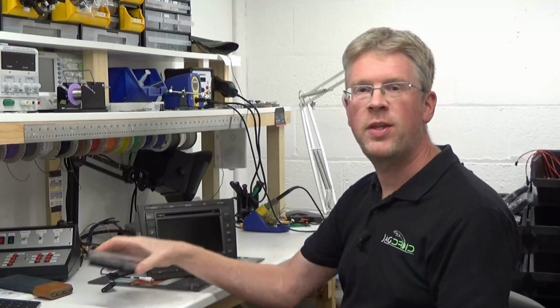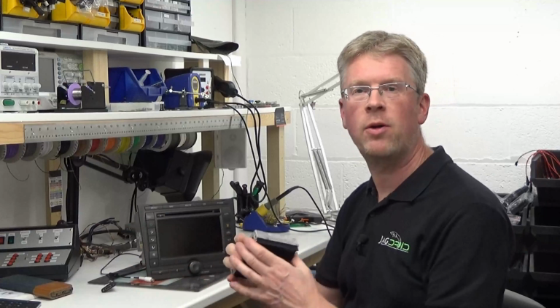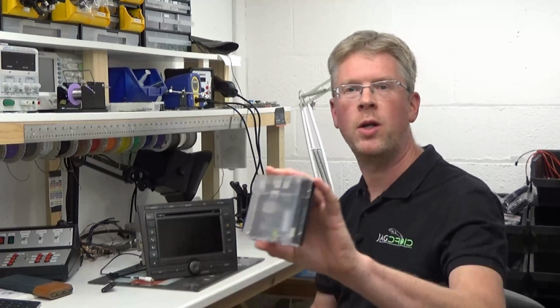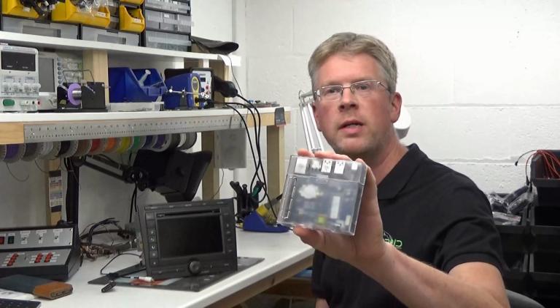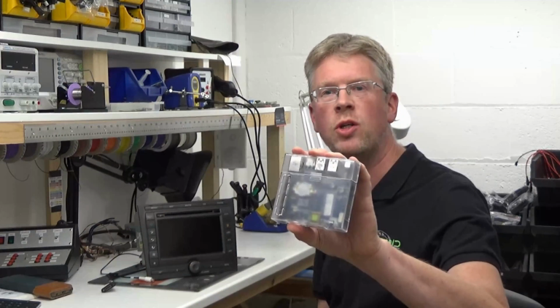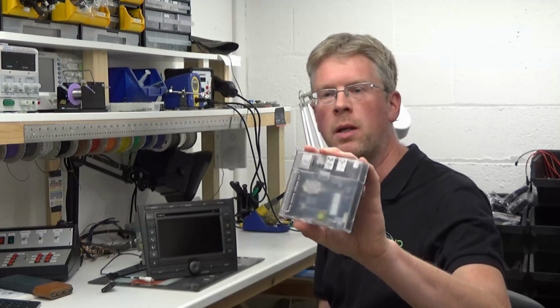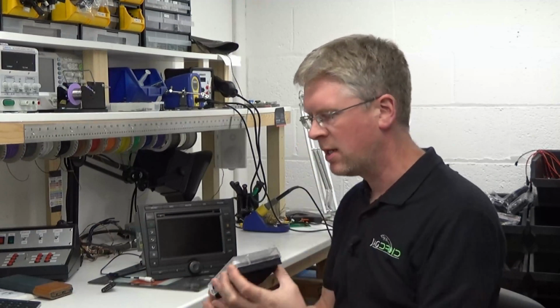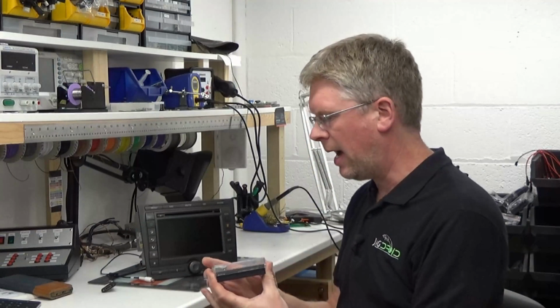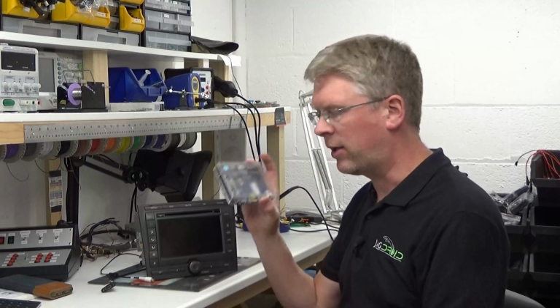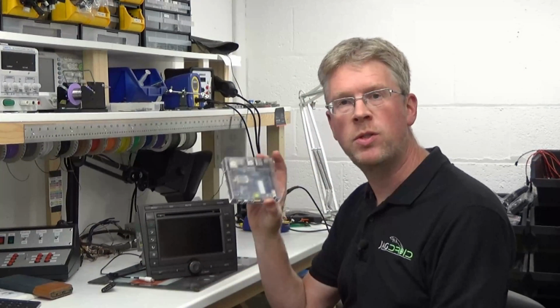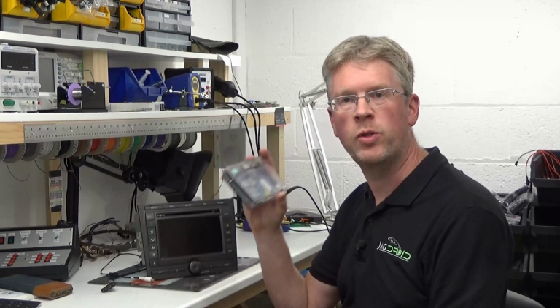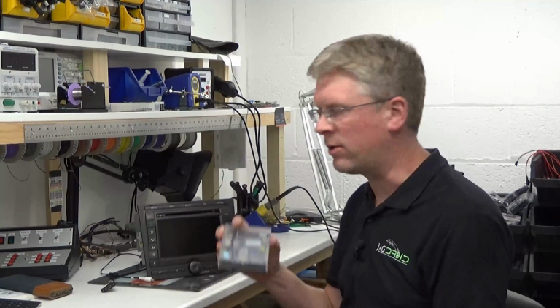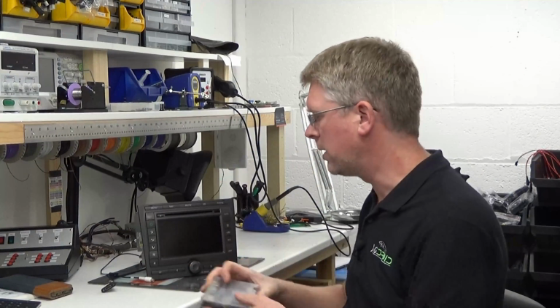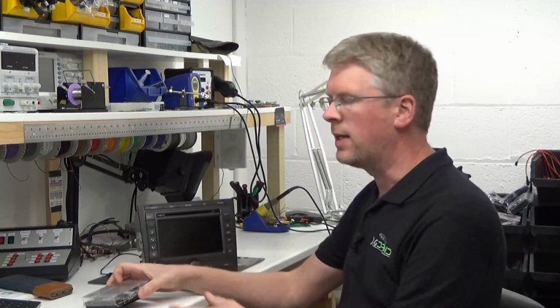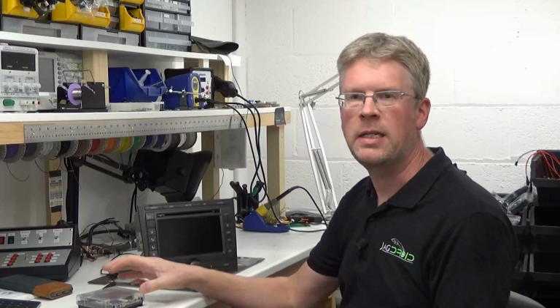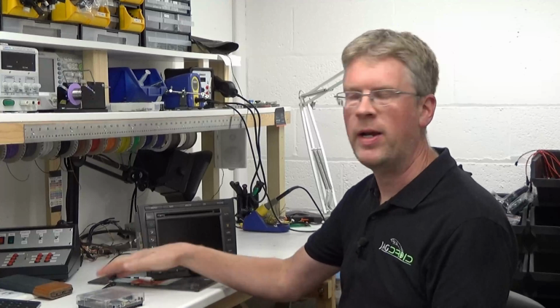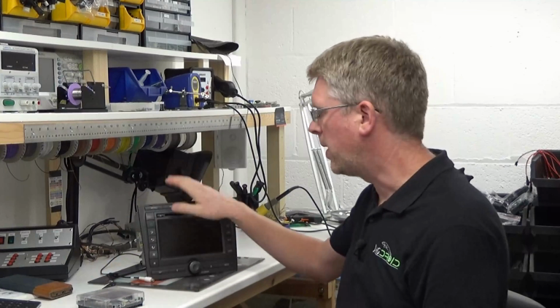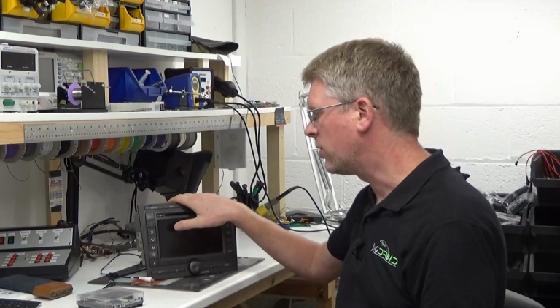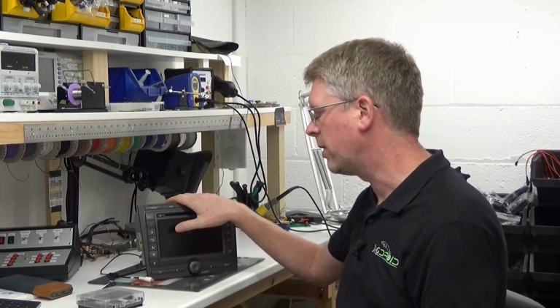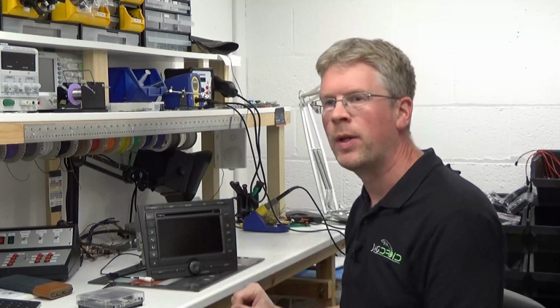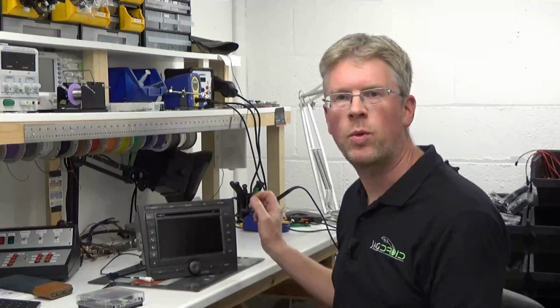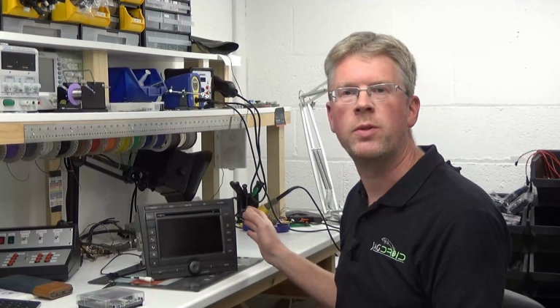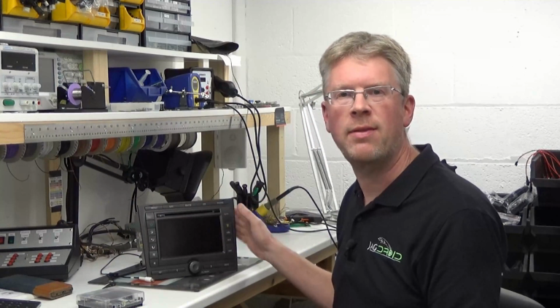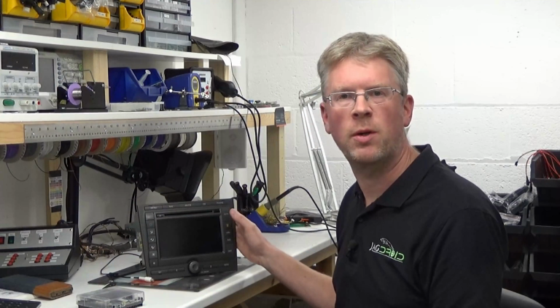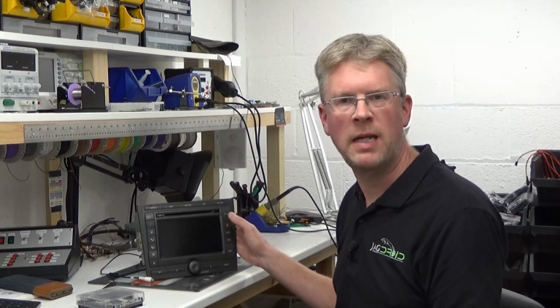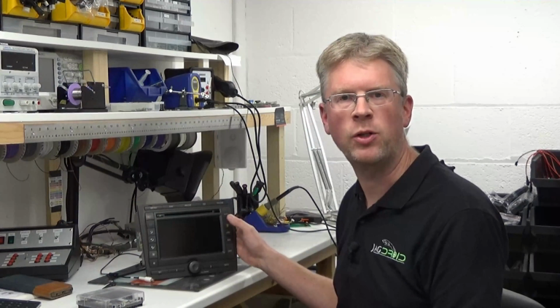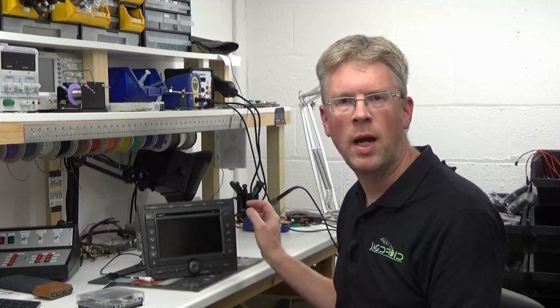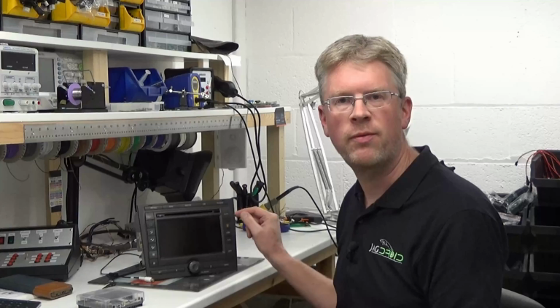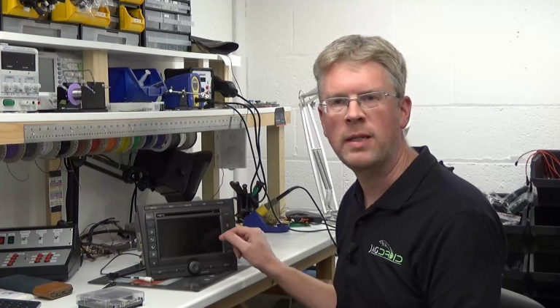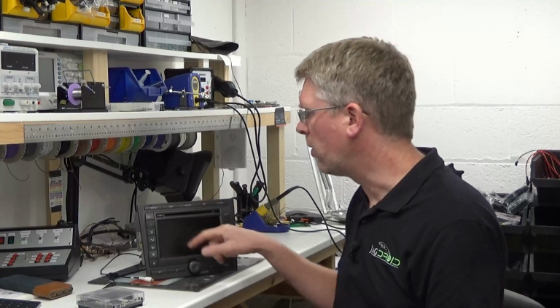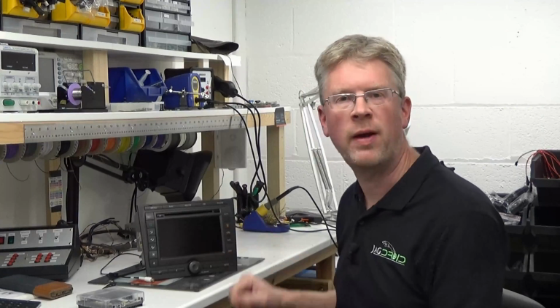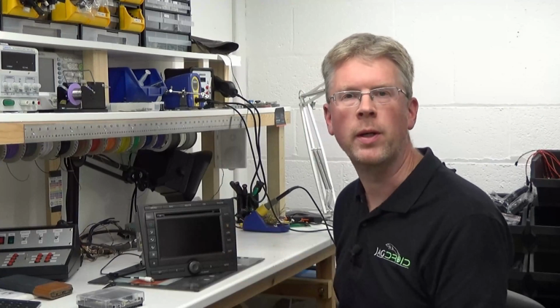Everything's powered by an Odroid N2 Plus computer which runs Android and is connected via HDMI into the screen. So what I'll do is get this hooked up on my test bench and give you a quick demo of how it works.